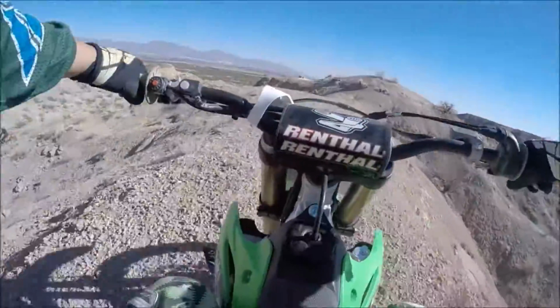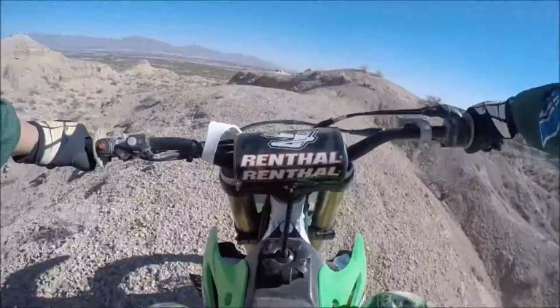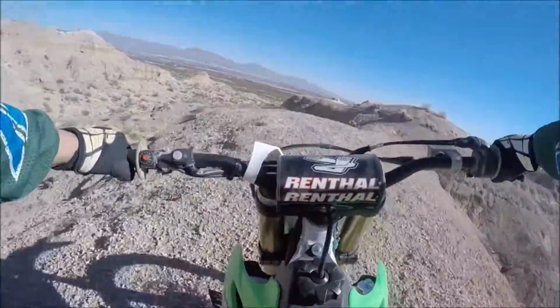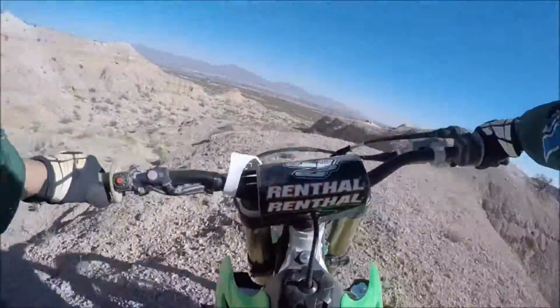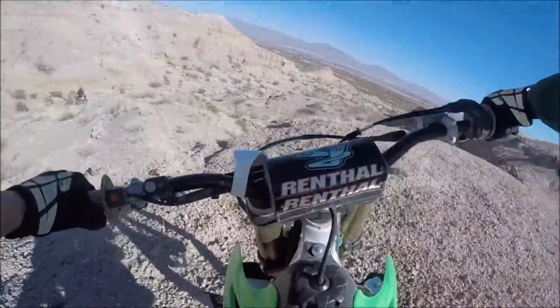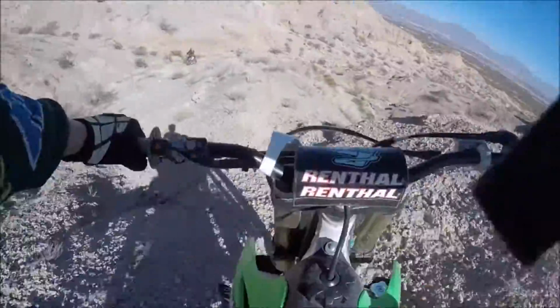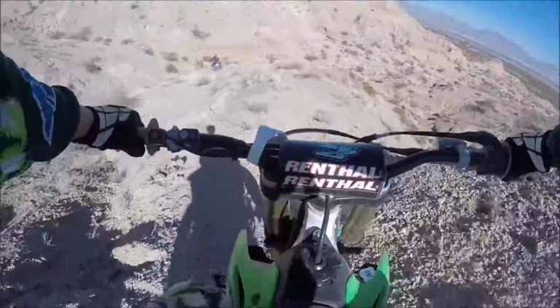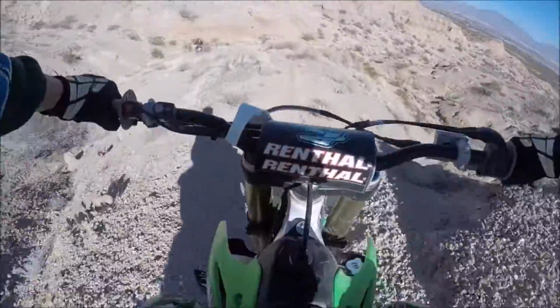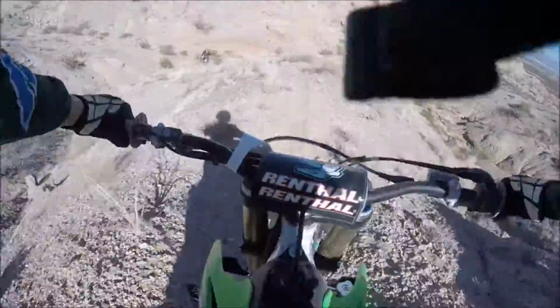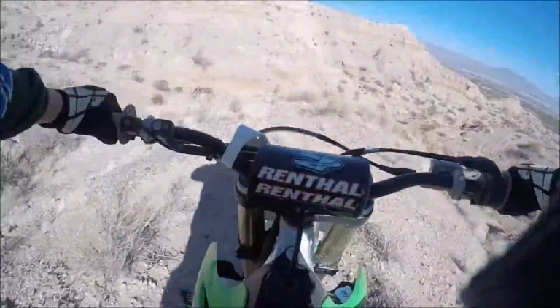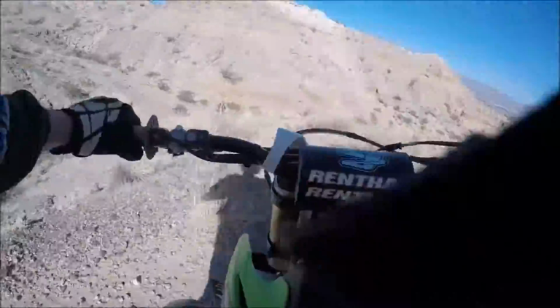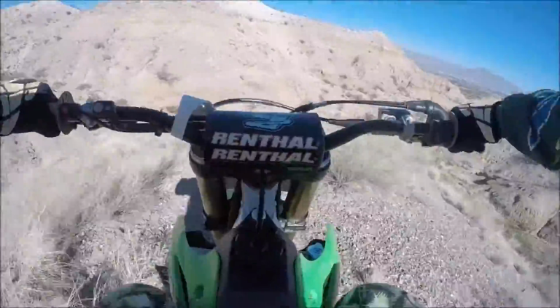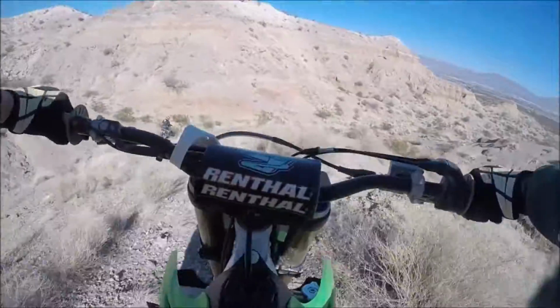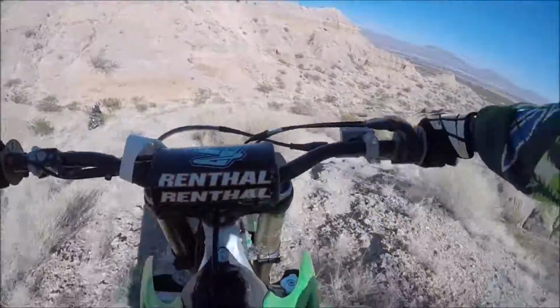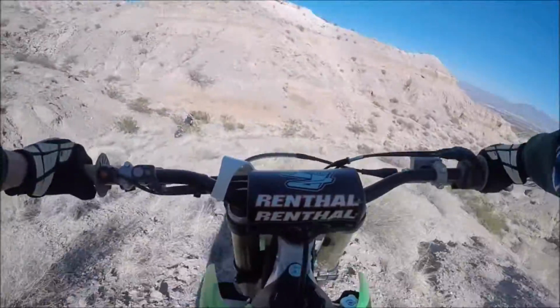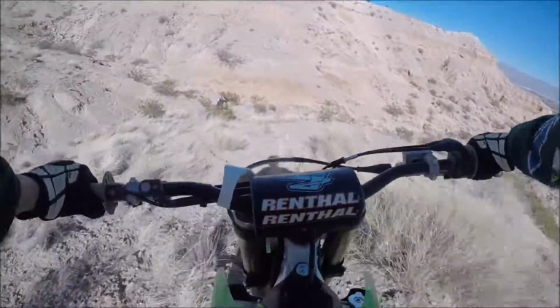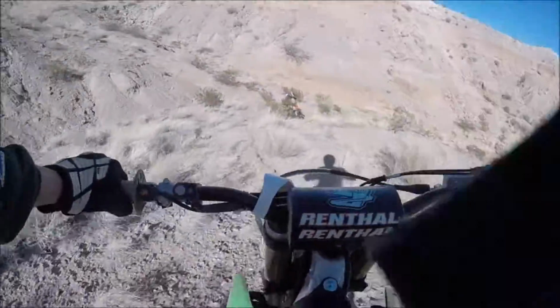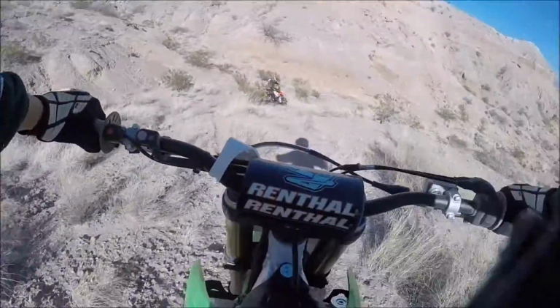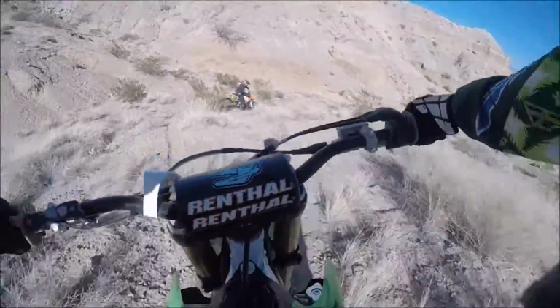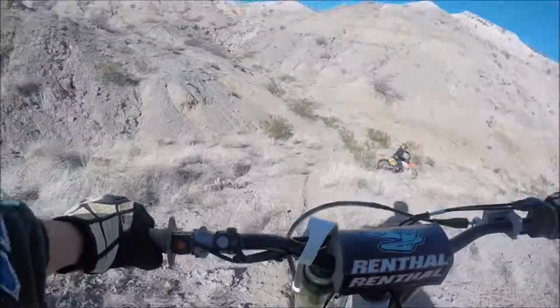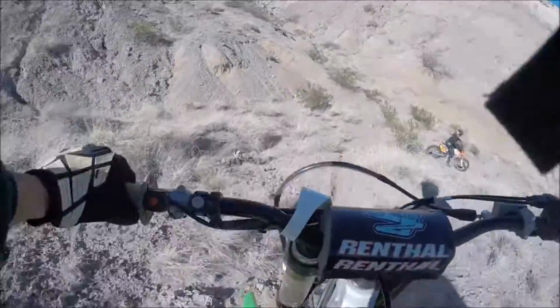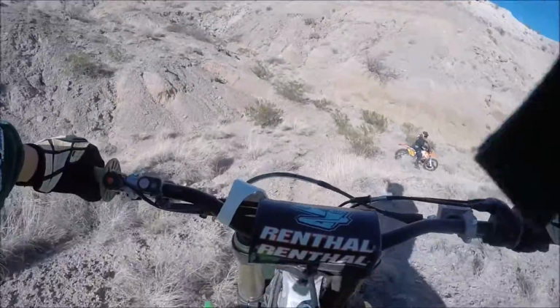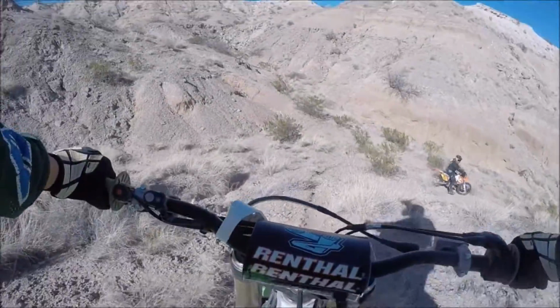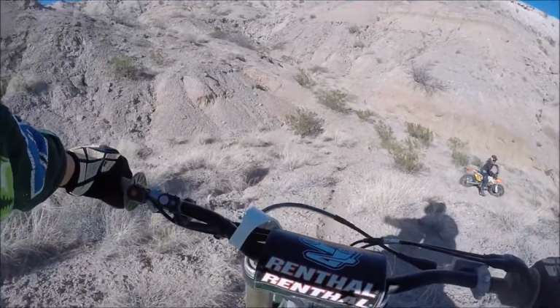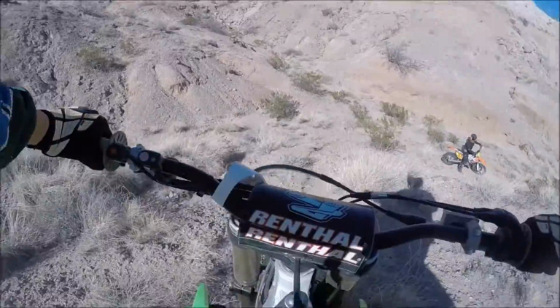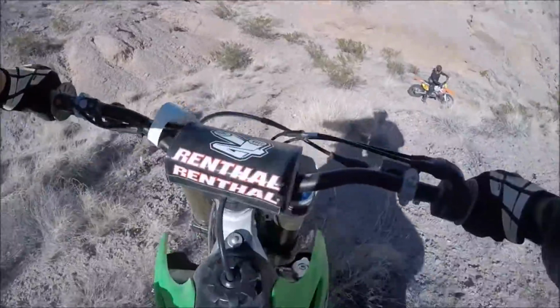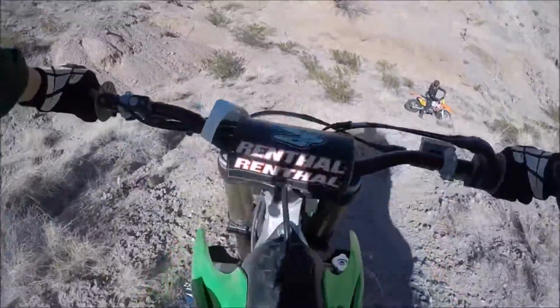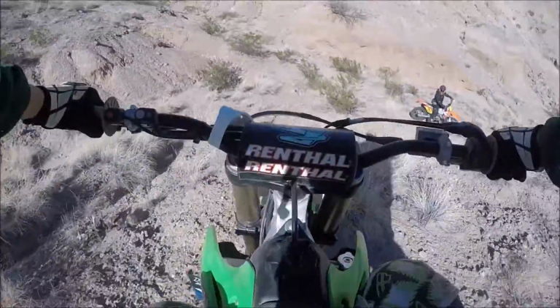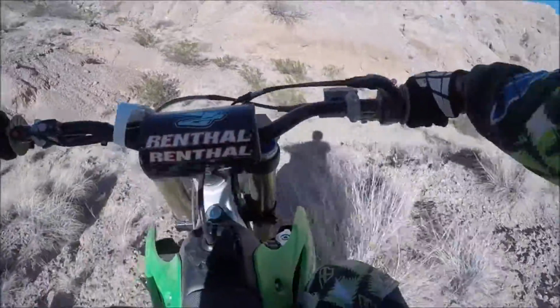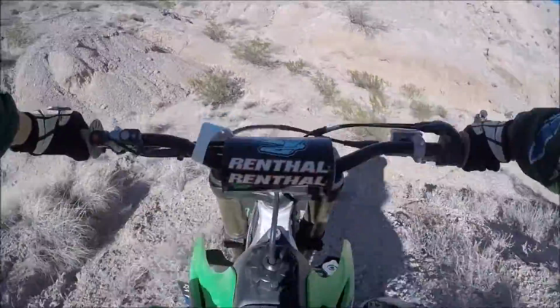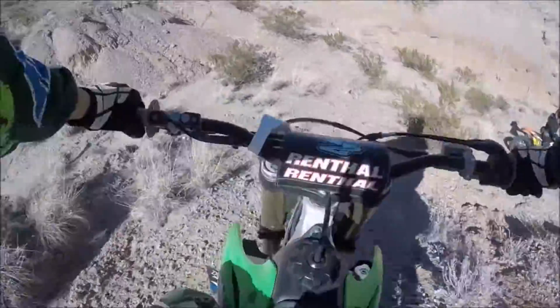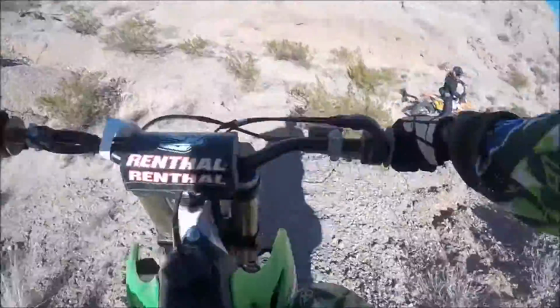If you guys want to see a little bit more of this type of riding and this type of videos, I've got some review videos that I'd like to post up on different products. Go ahead and subscribe to the videos and share the videos — we can kind of get them out there a little bit more.